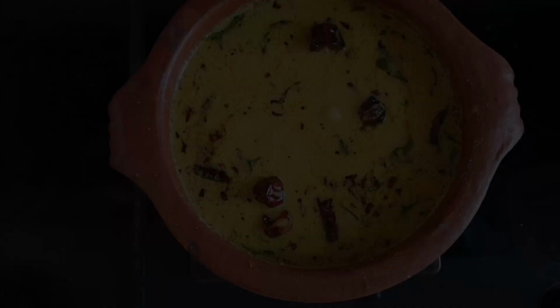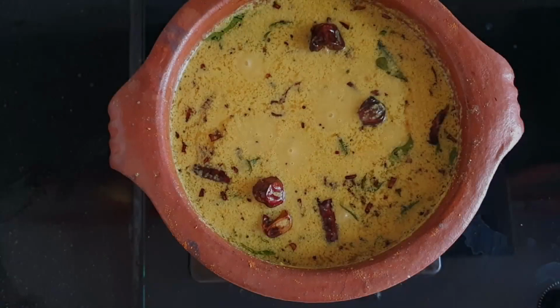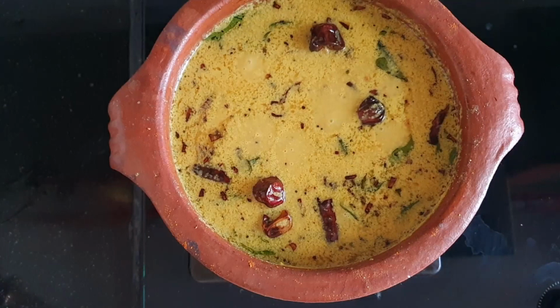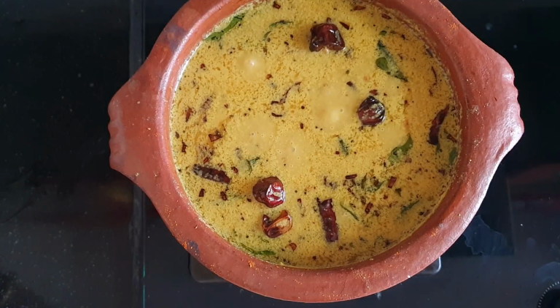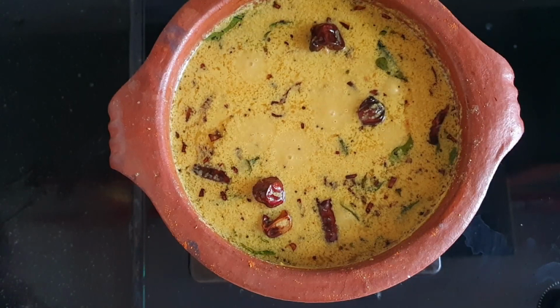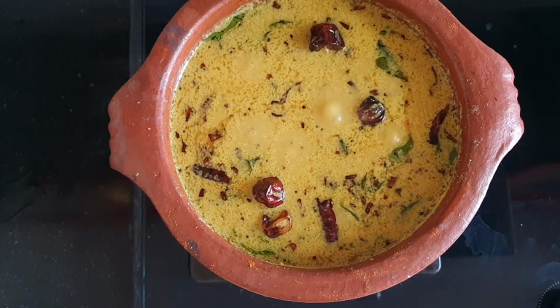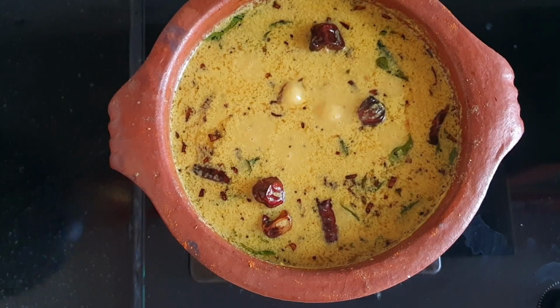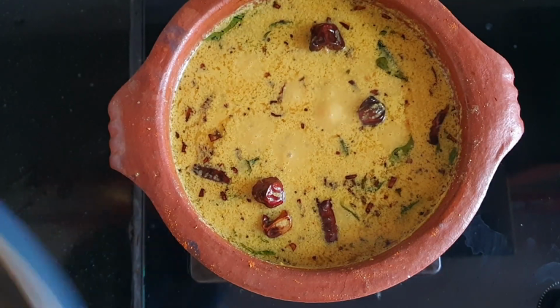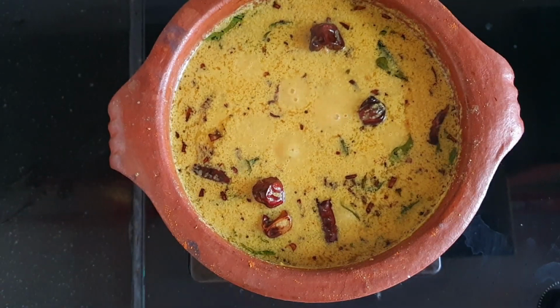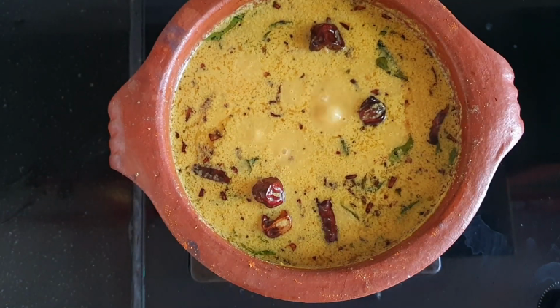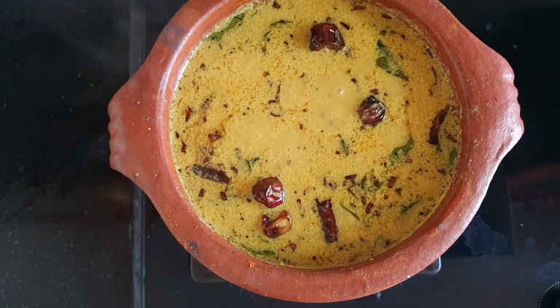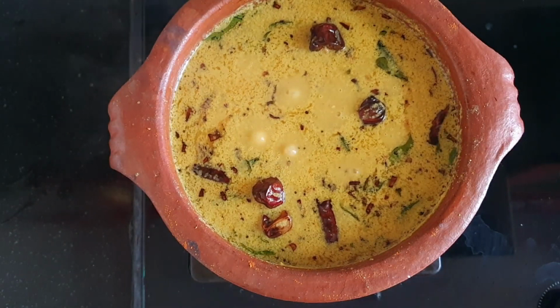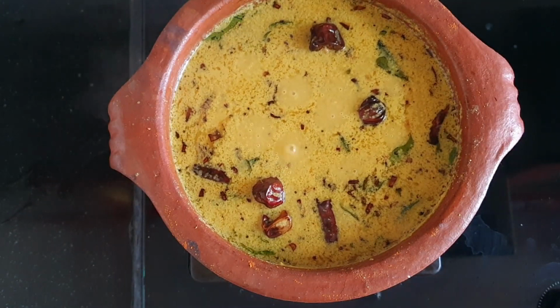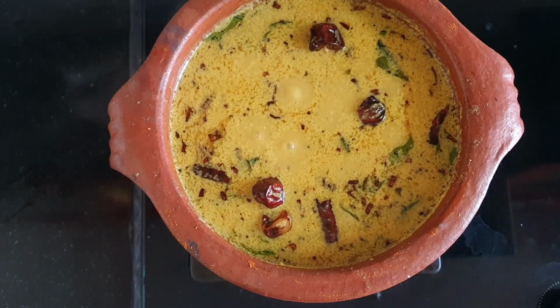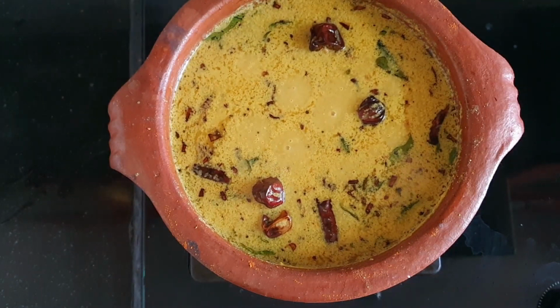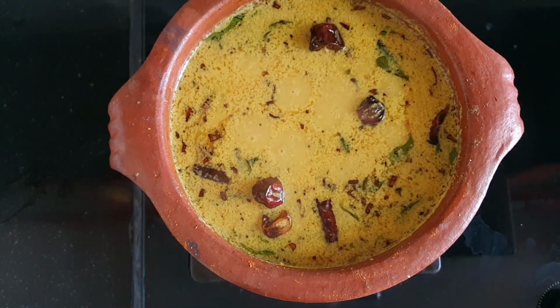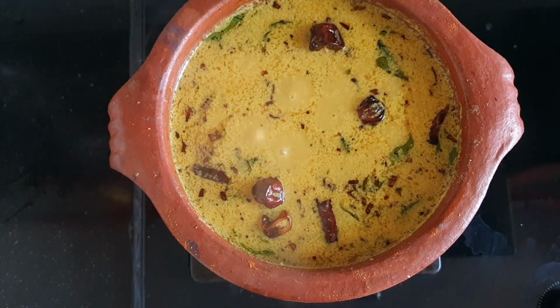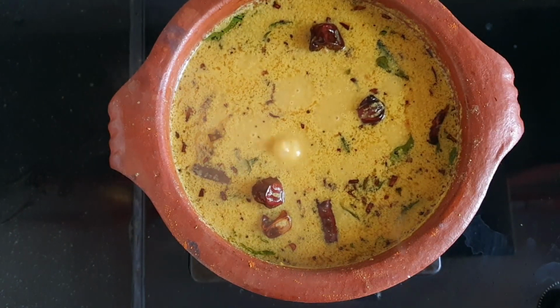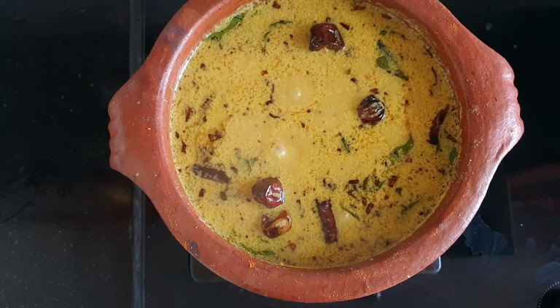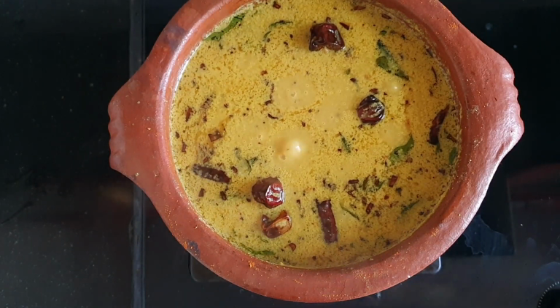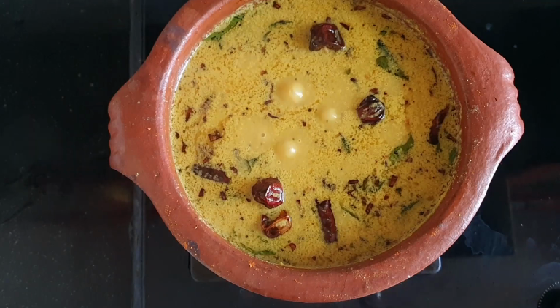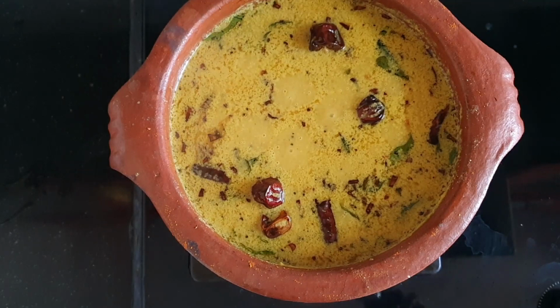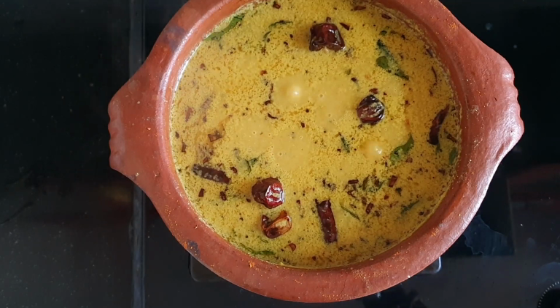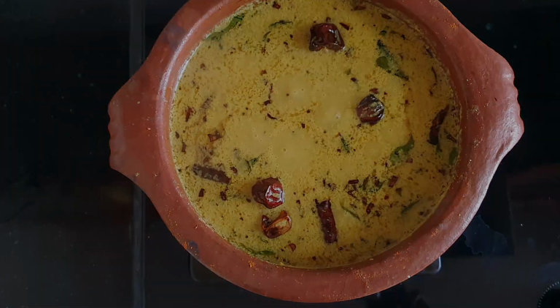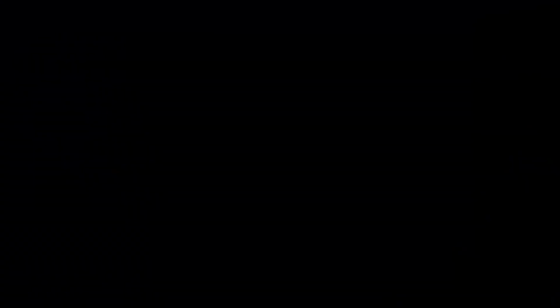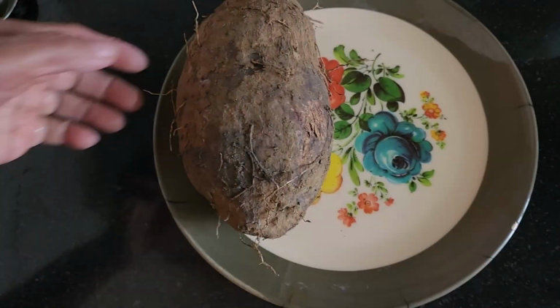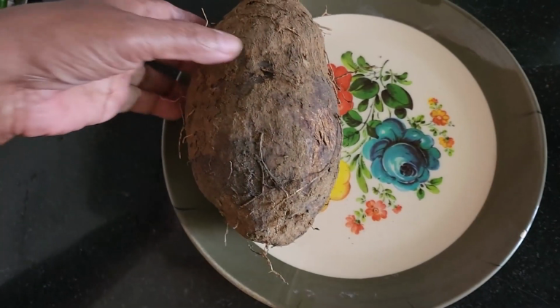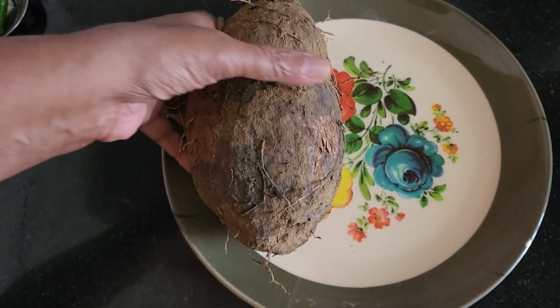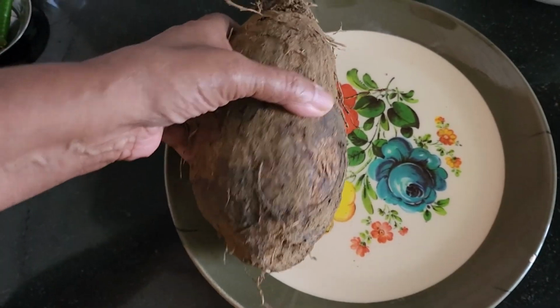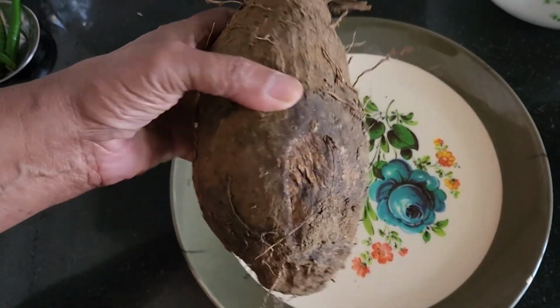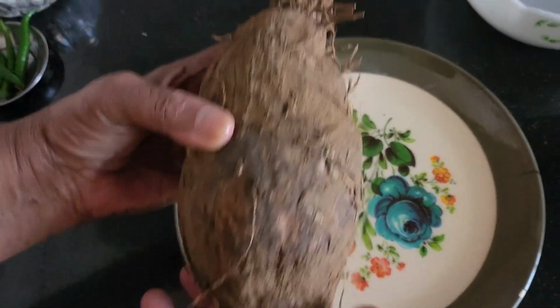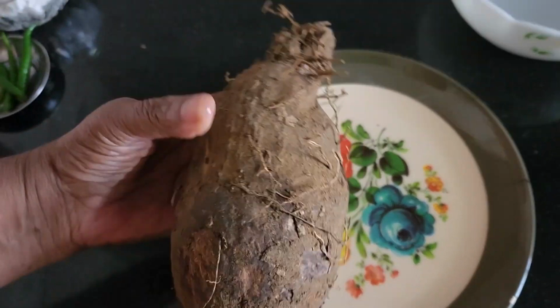Hello everyone! Today, Amachi is going to make Kachika Curry. I hope you enjoy this video. Hi friends! Welcome to Amachi Kitchen Lake.